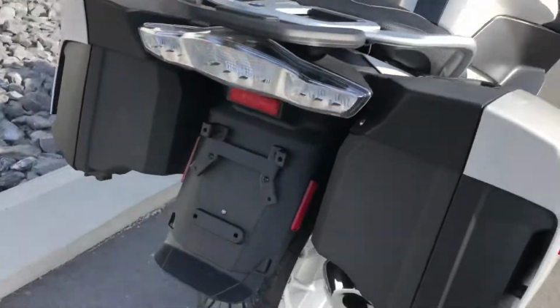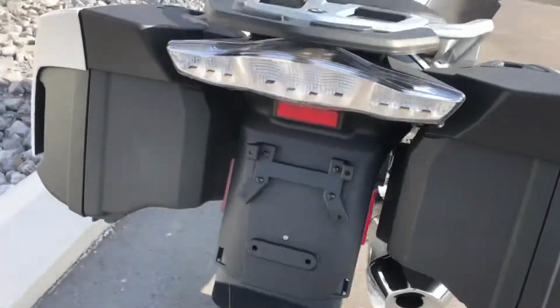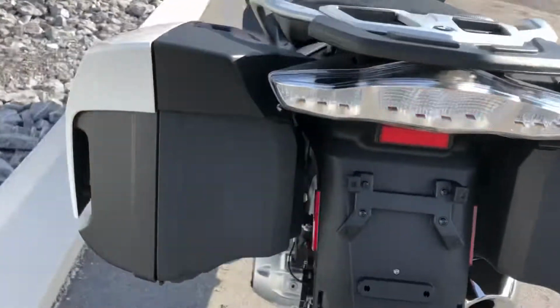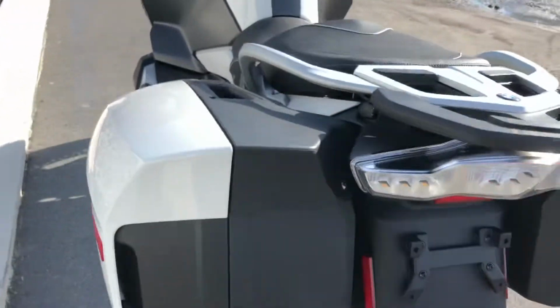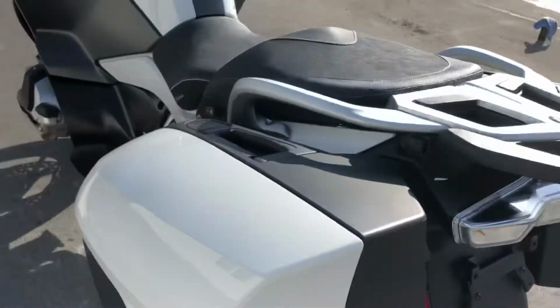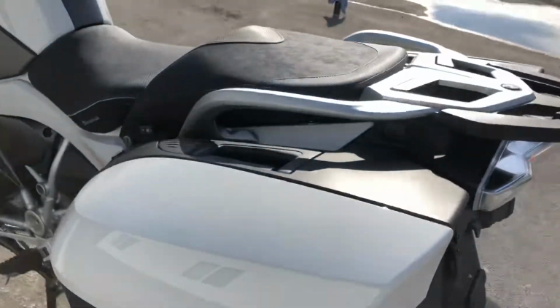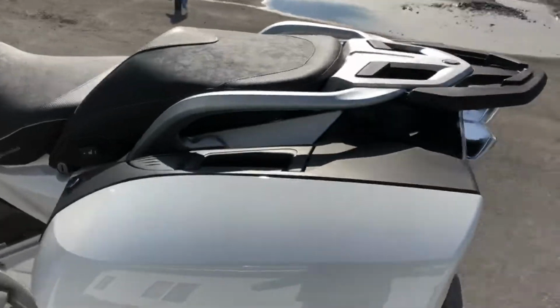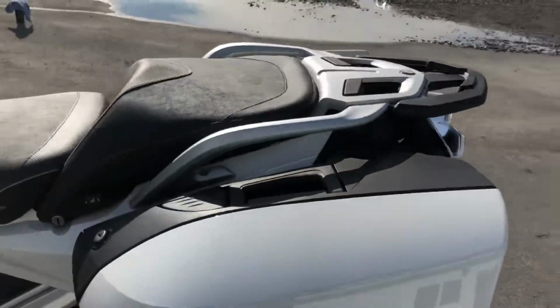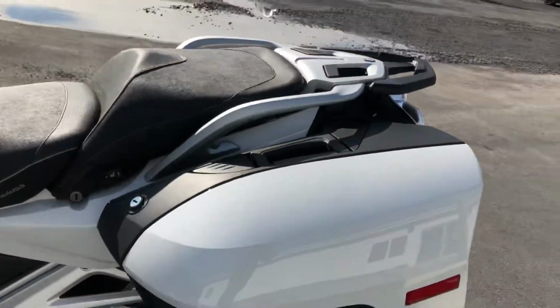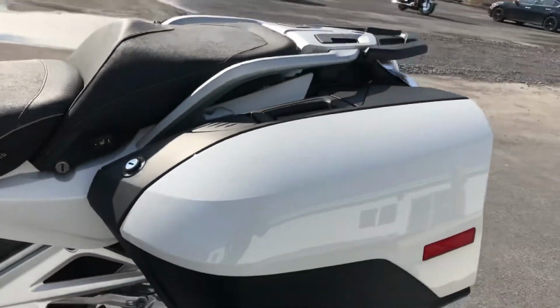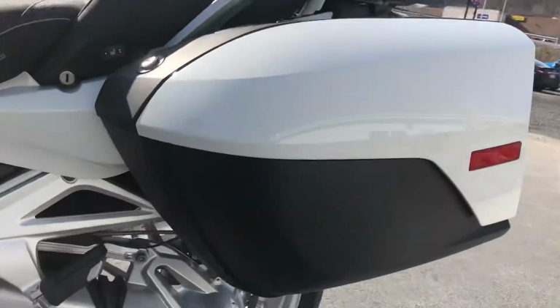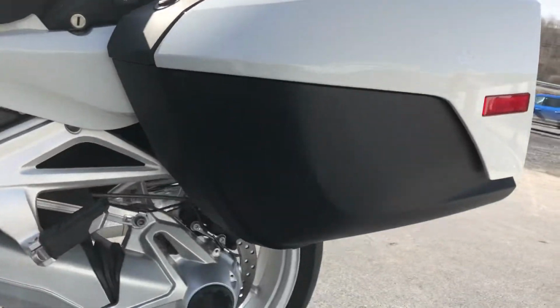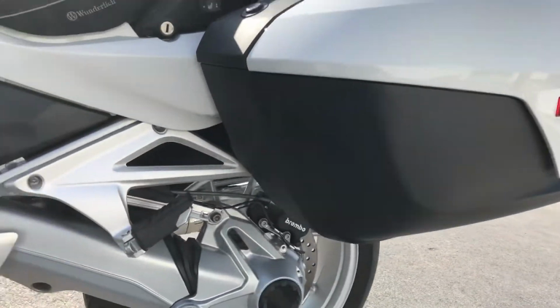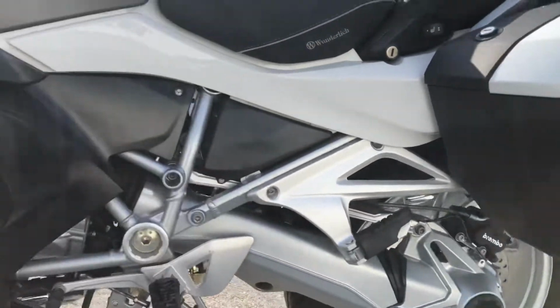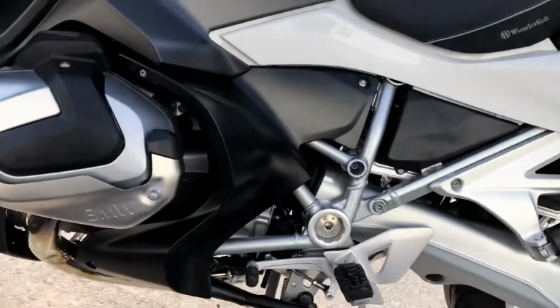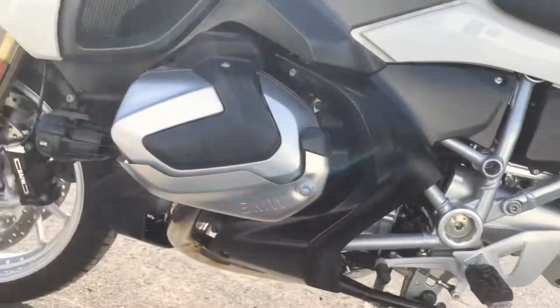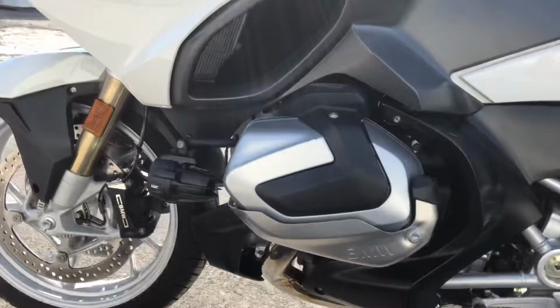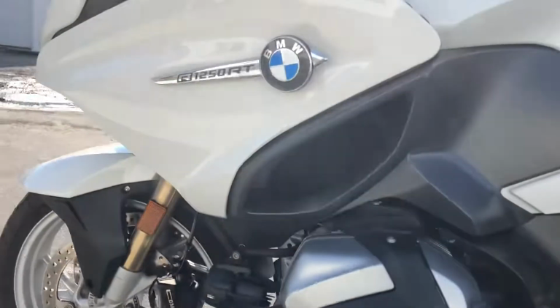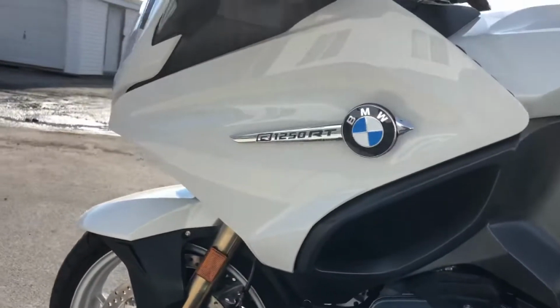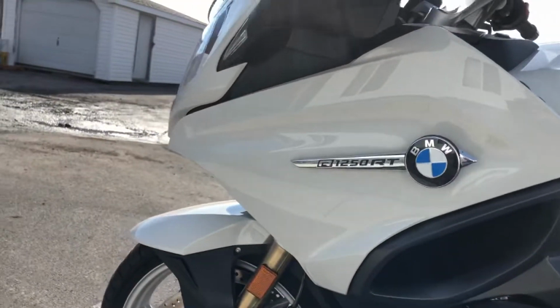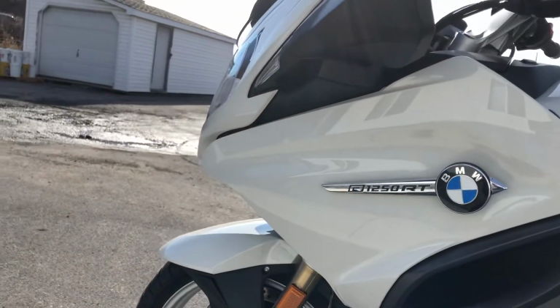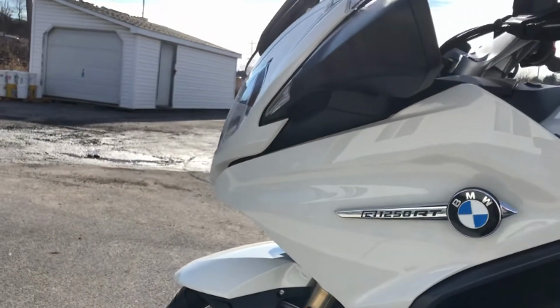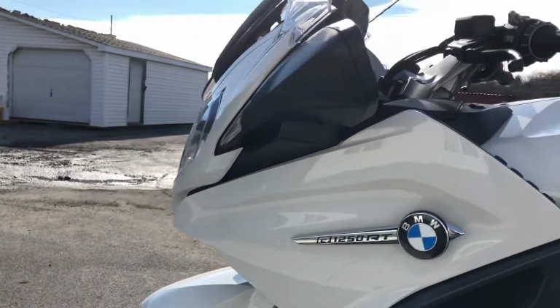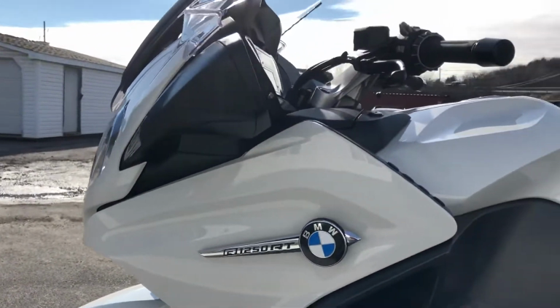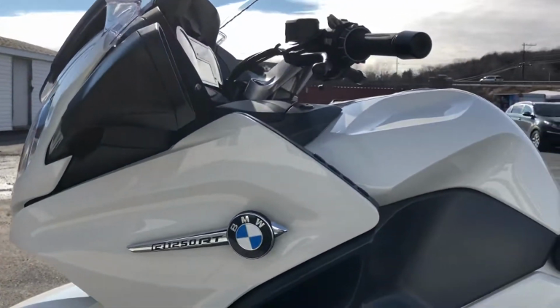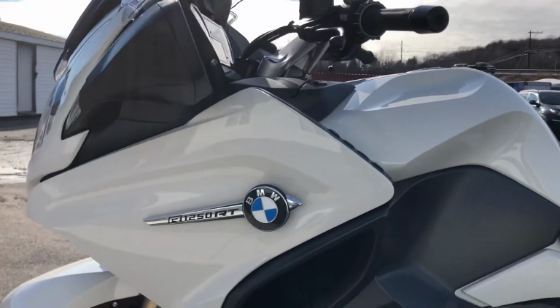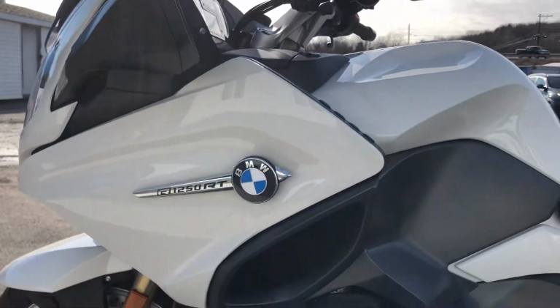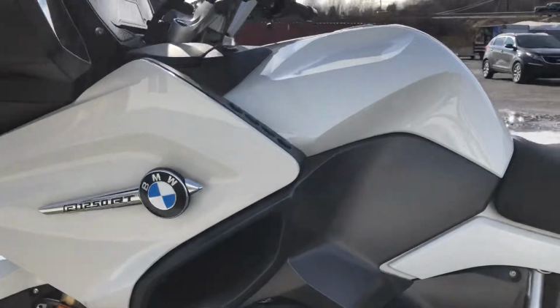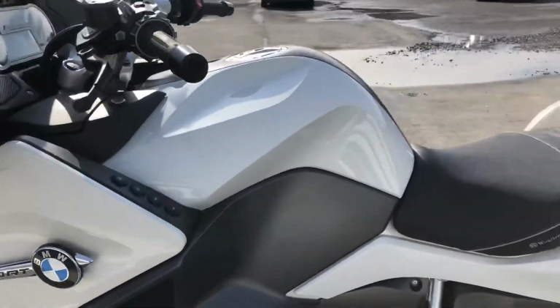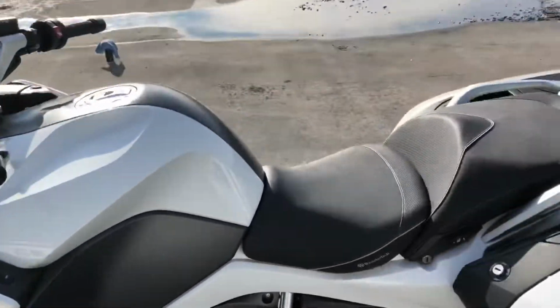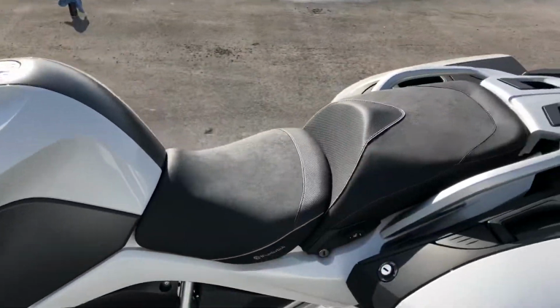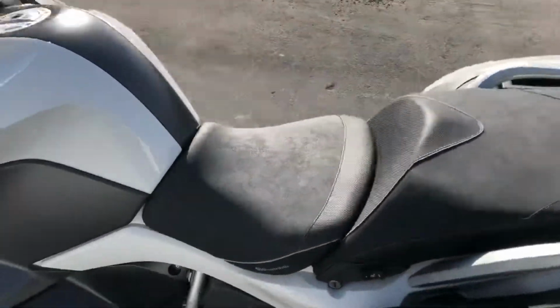The tires are good. Moving around to the left-hand side of the bike, it's very, very clean. Low miles. Nice seat.